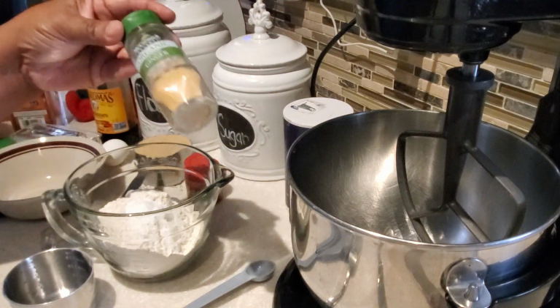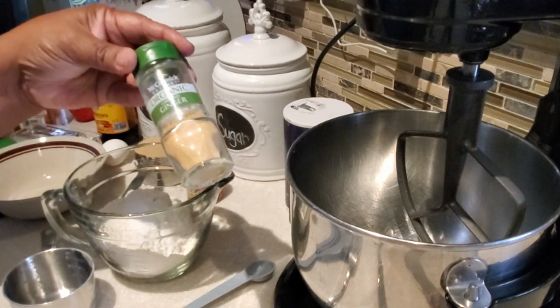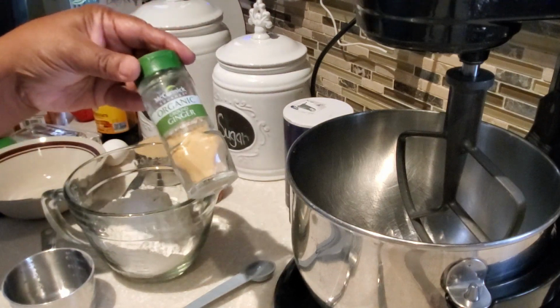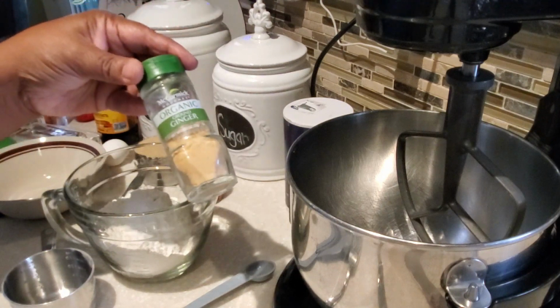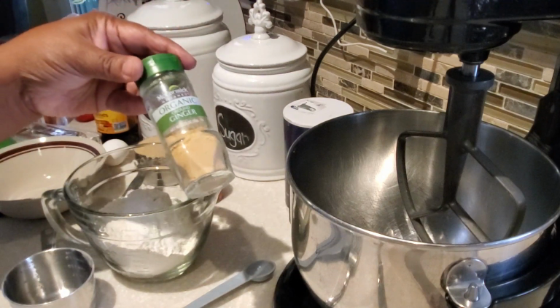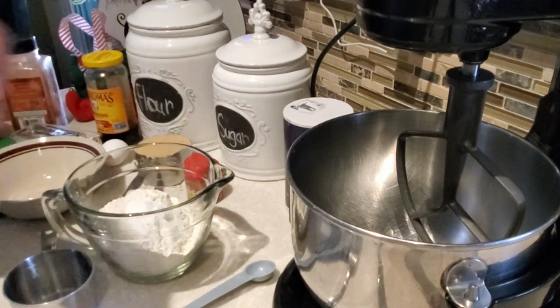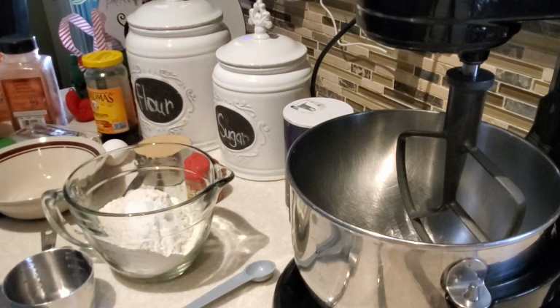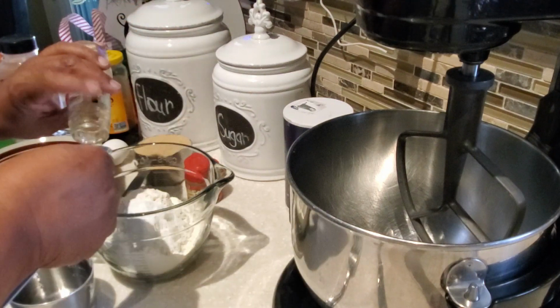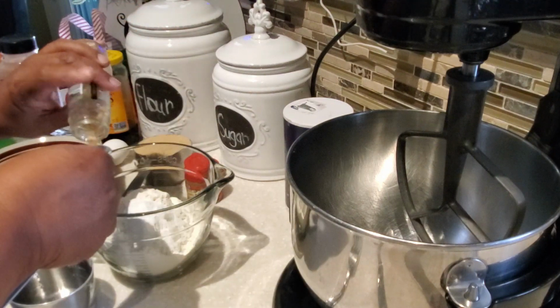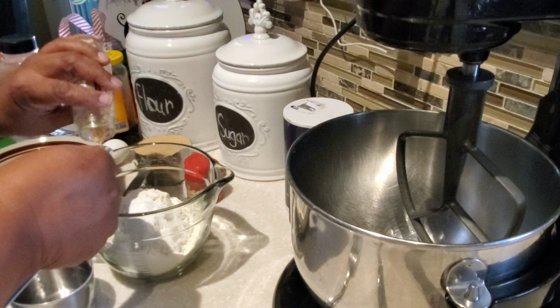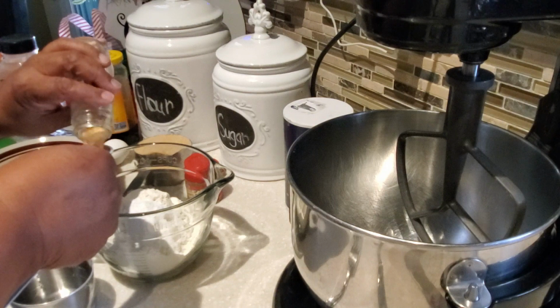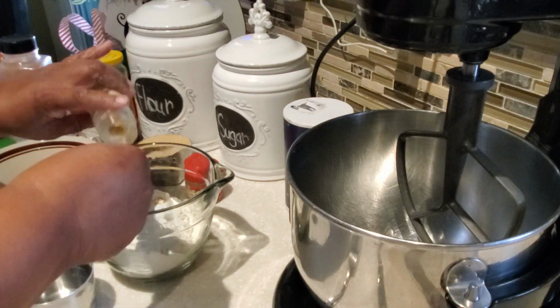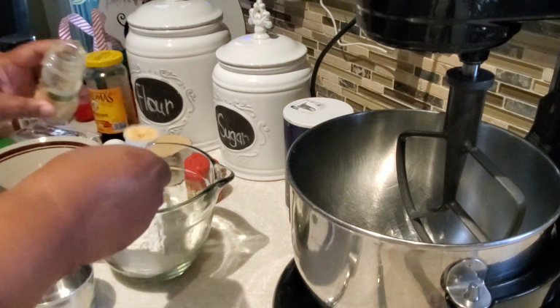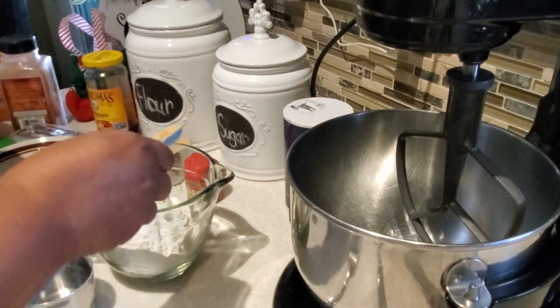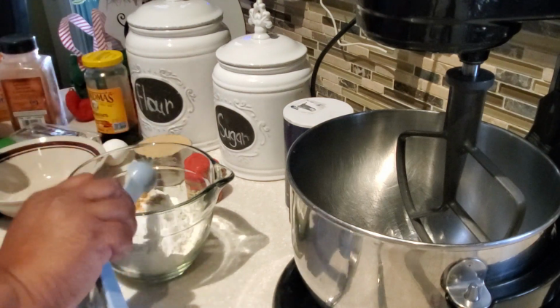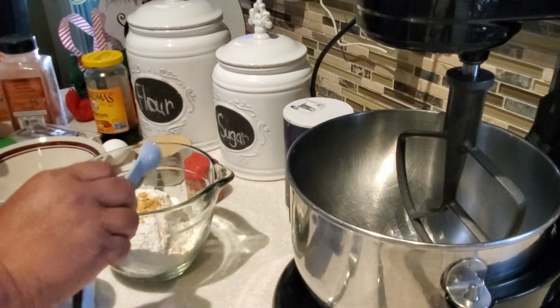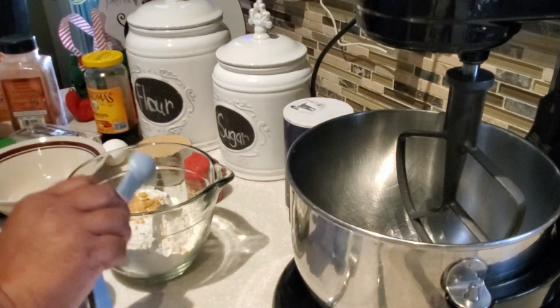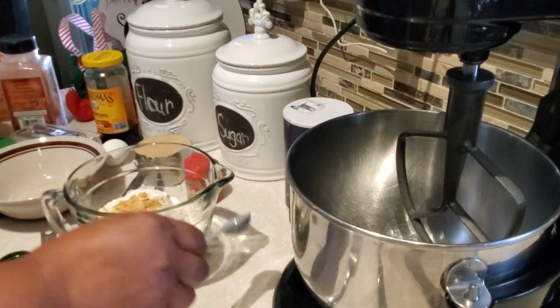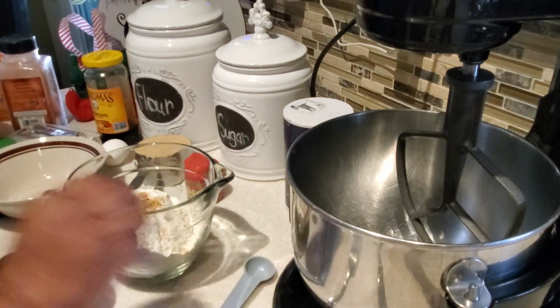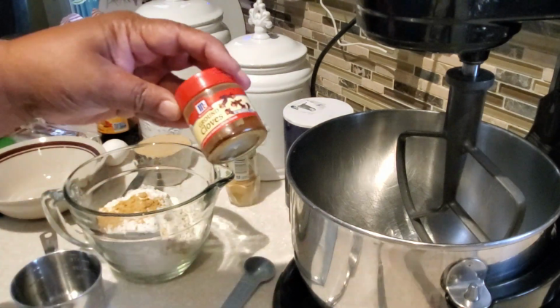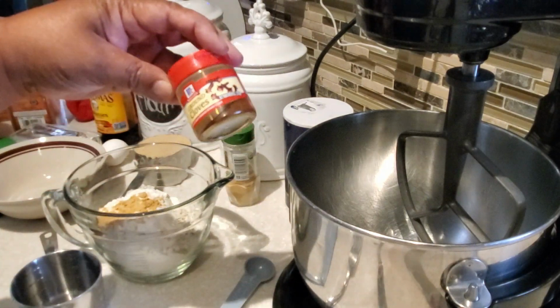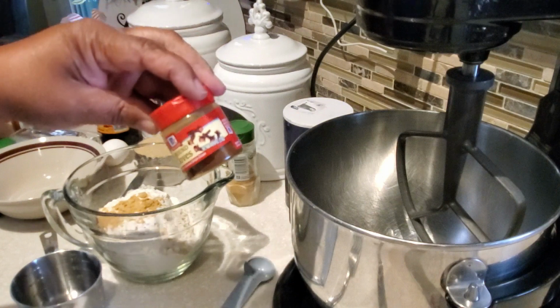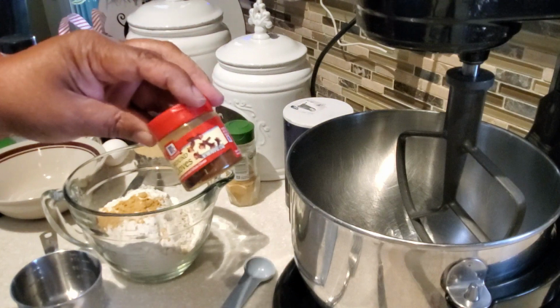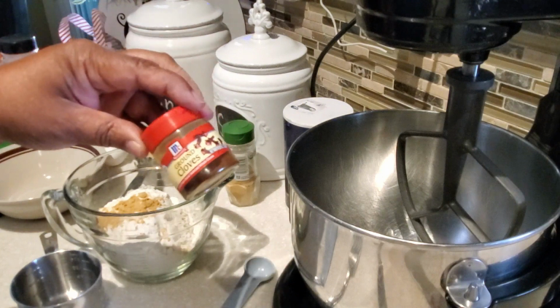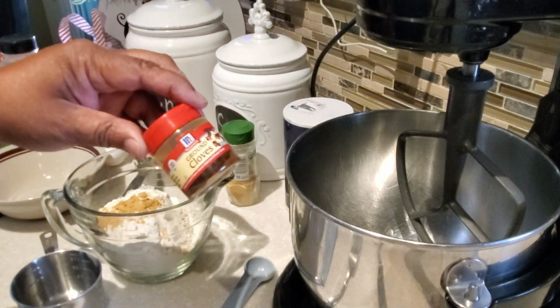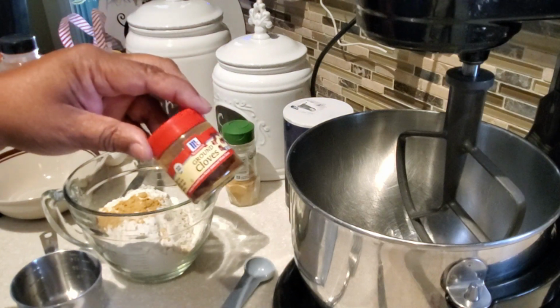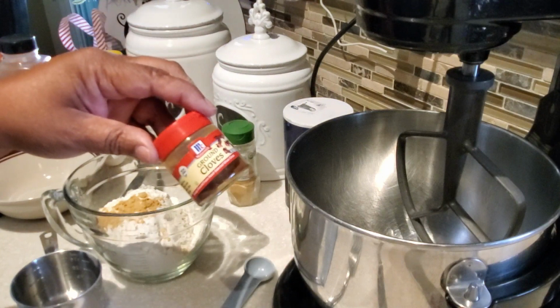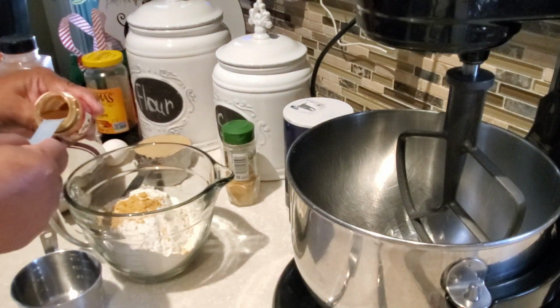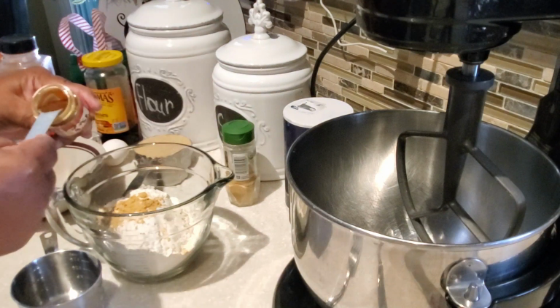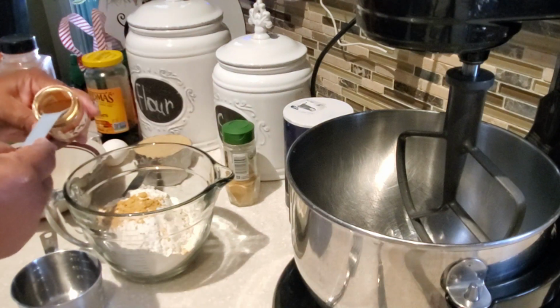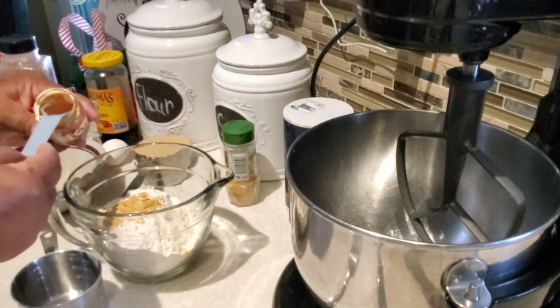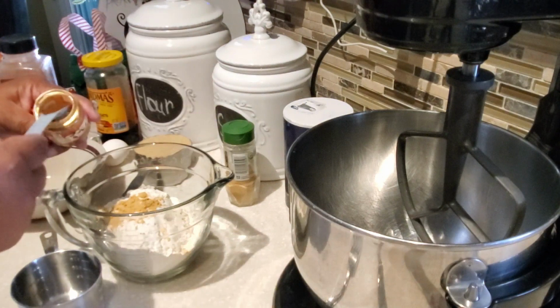Now to that we're going to be adding some spices for our gingersnap cookies. I'm going to be adding some ground ginger — that's one teaspoon of ground ginger. Next we're also going to add some cloves — we're going to add in a half teaspoon of cloves.